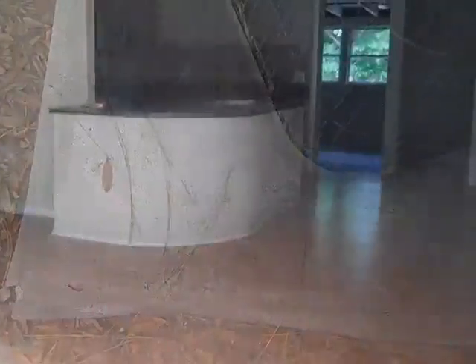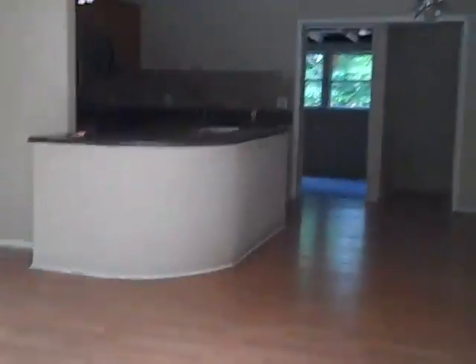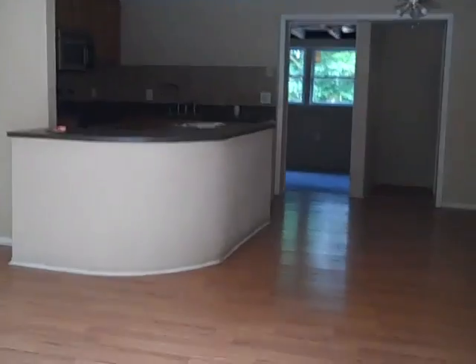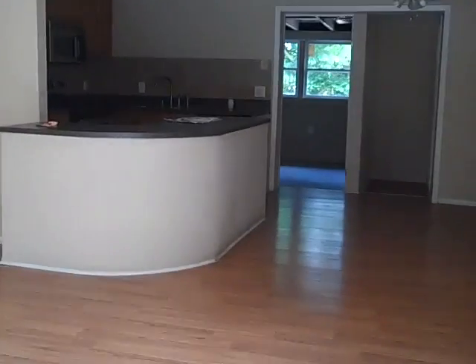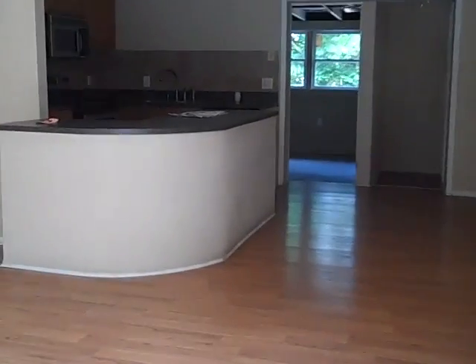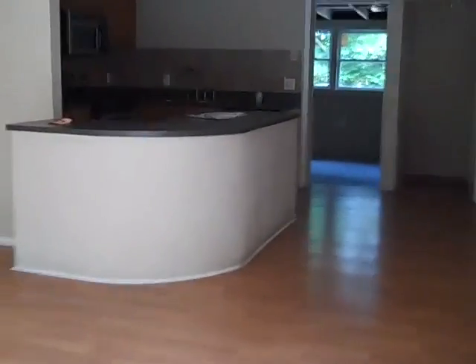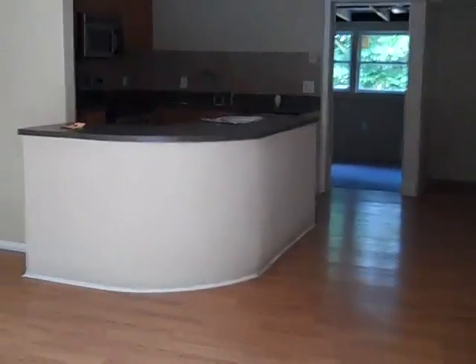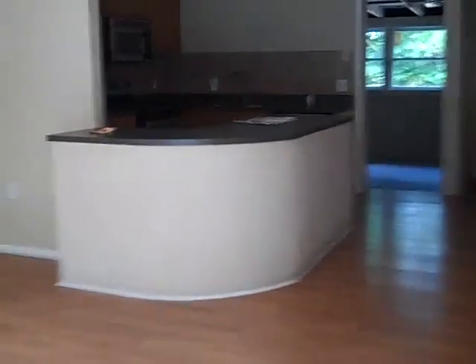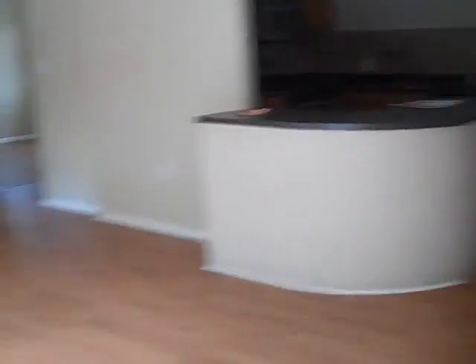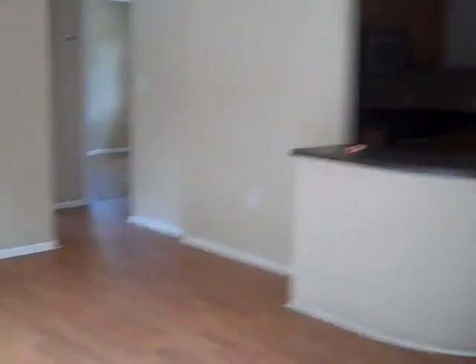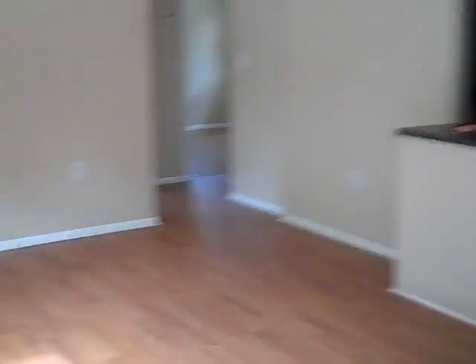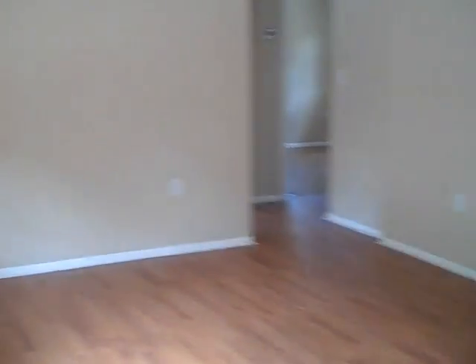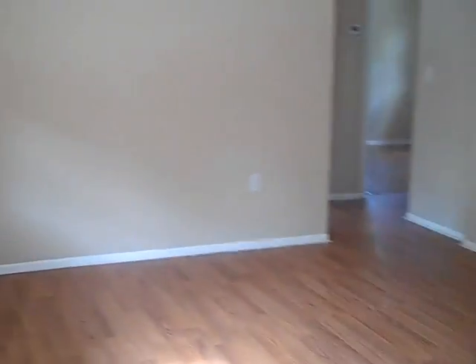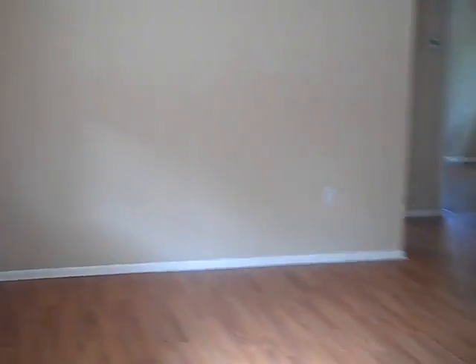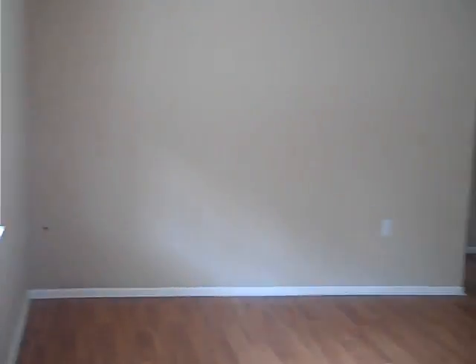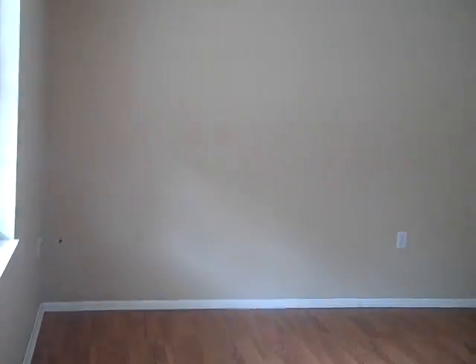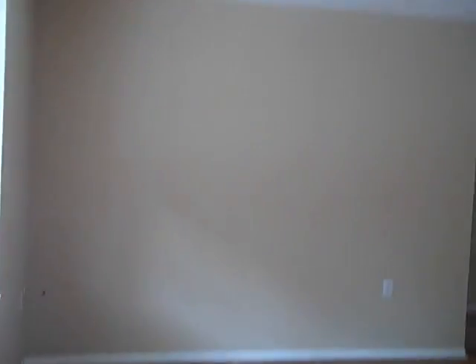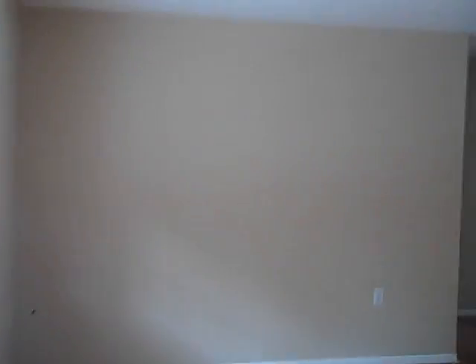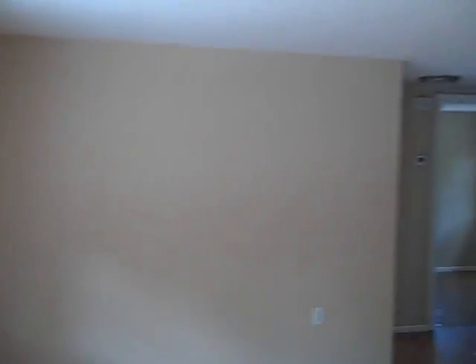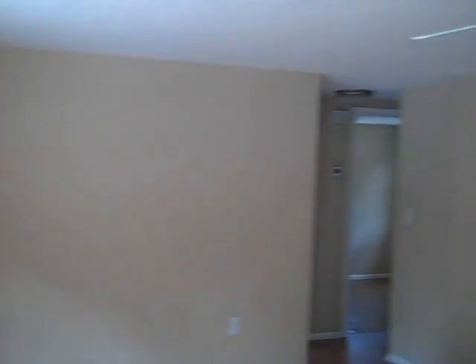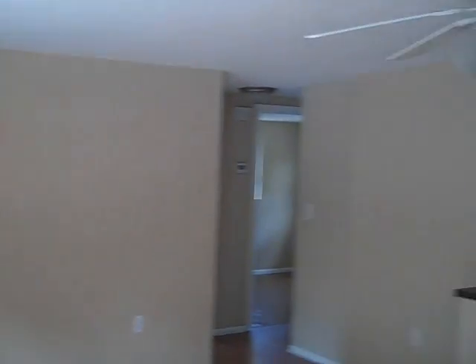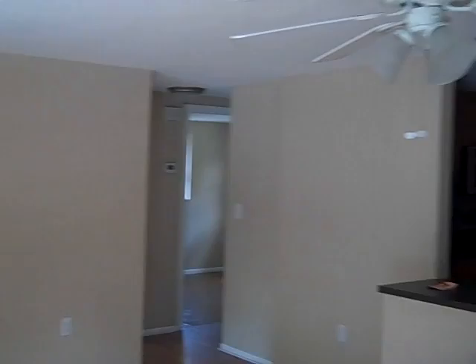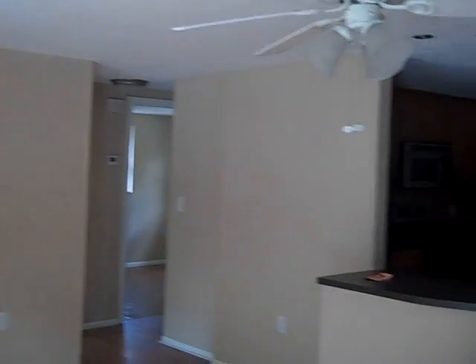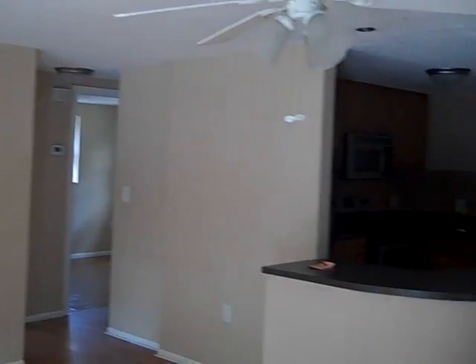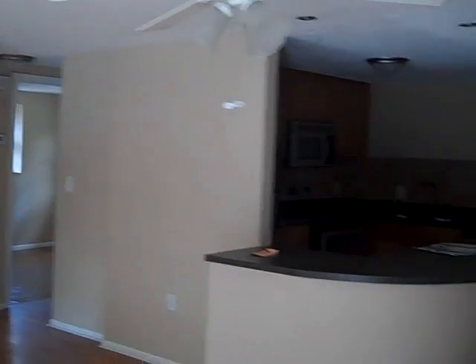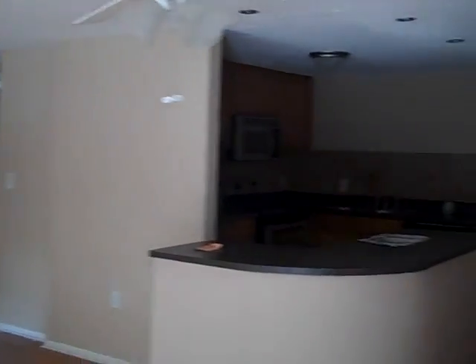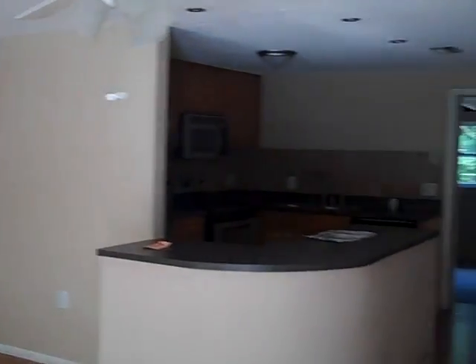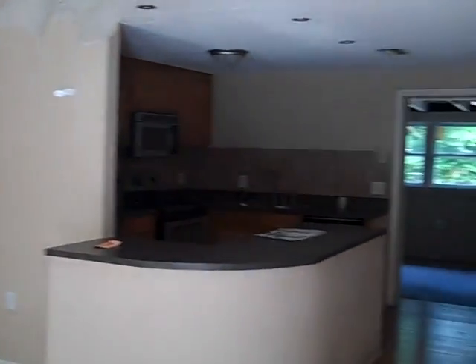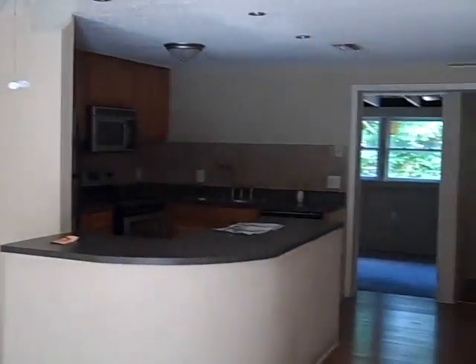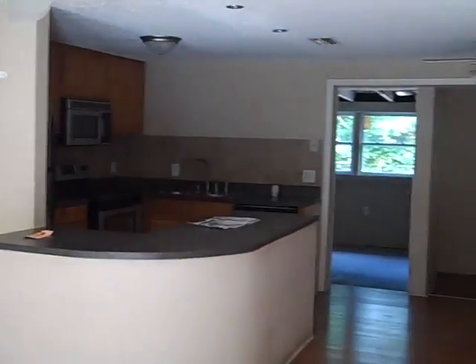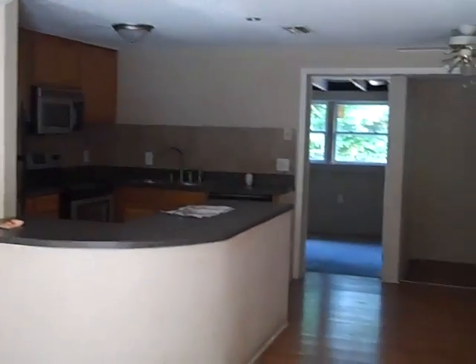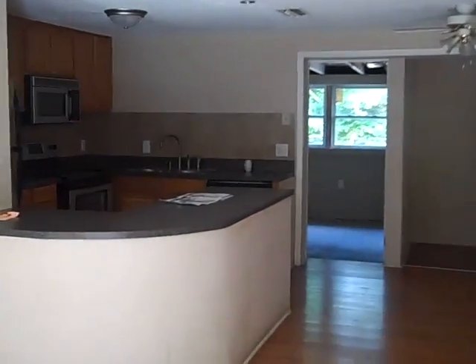Come on in. Here's the living room, open to the kitchen.